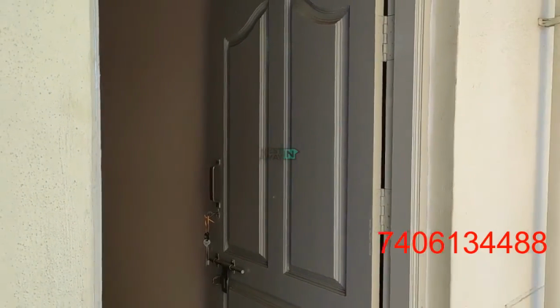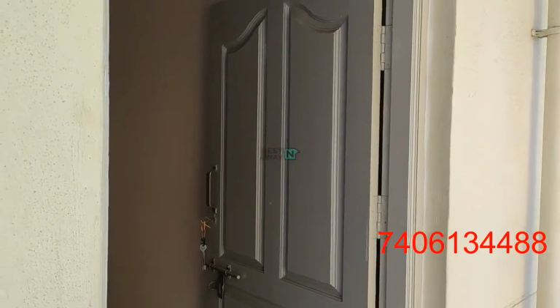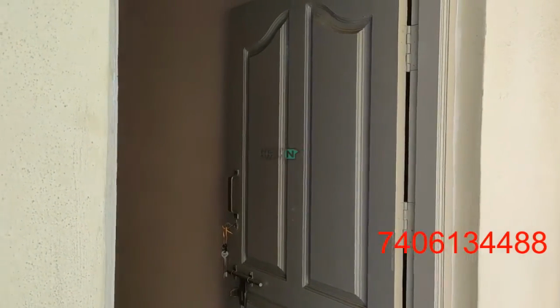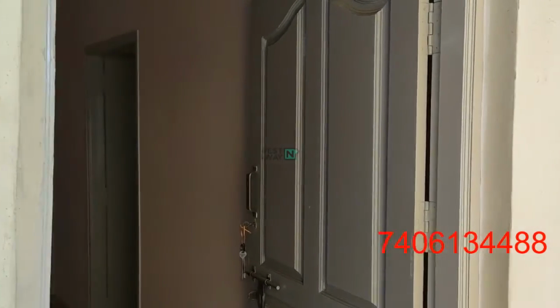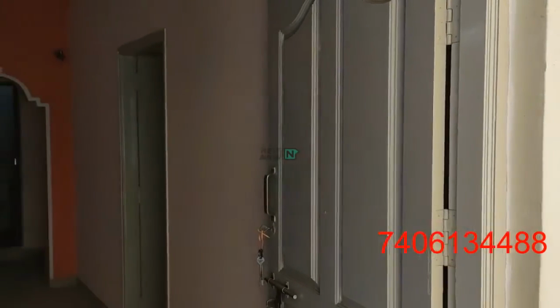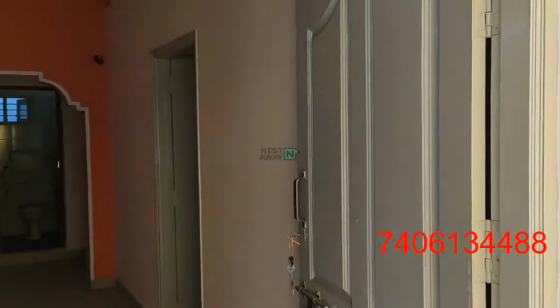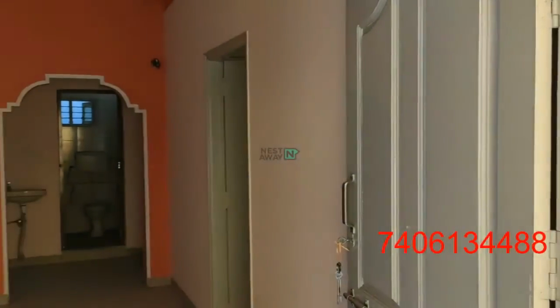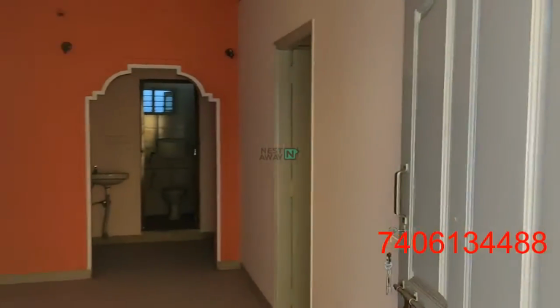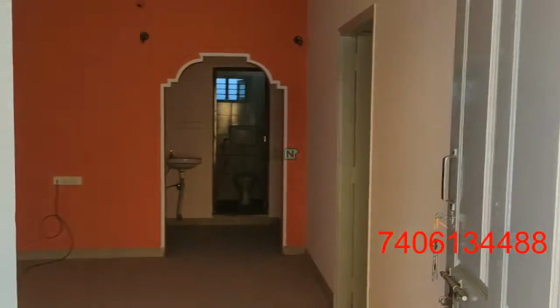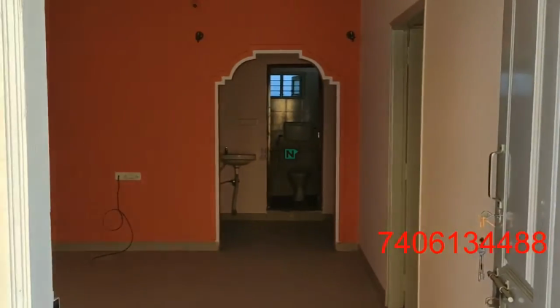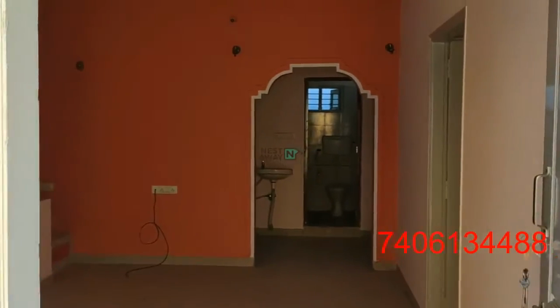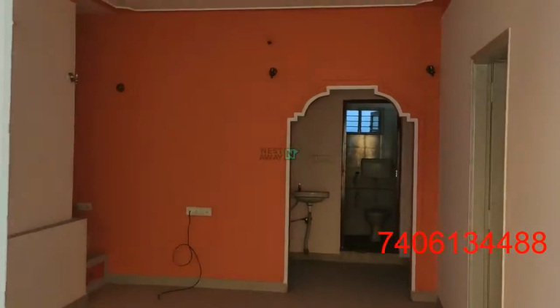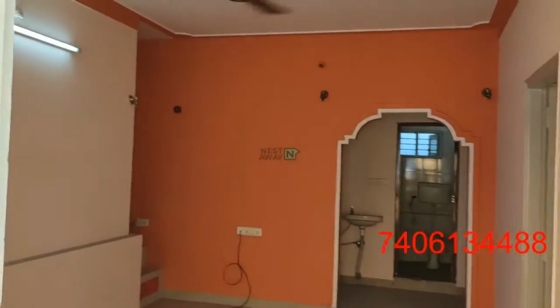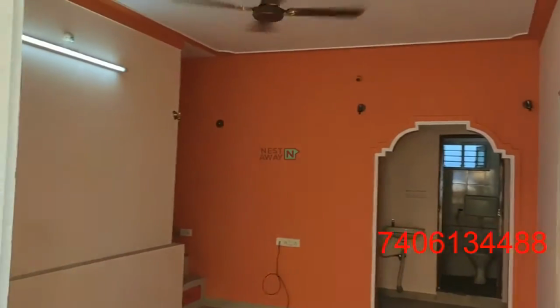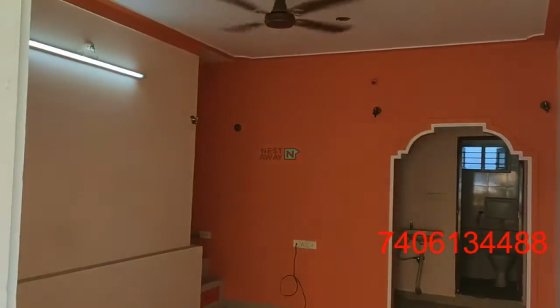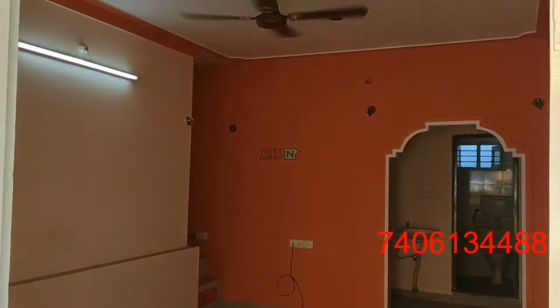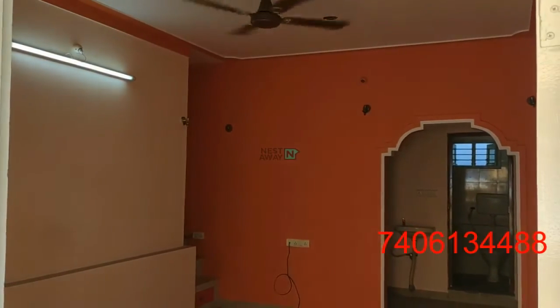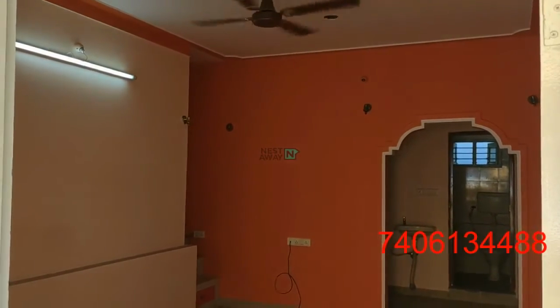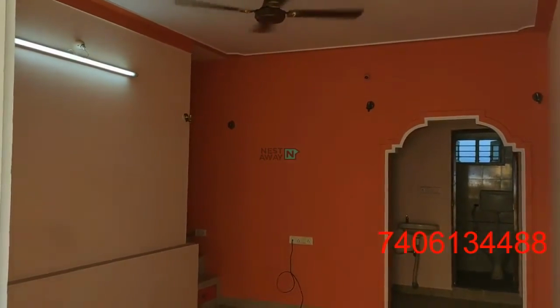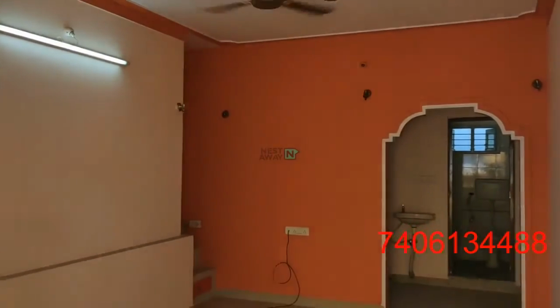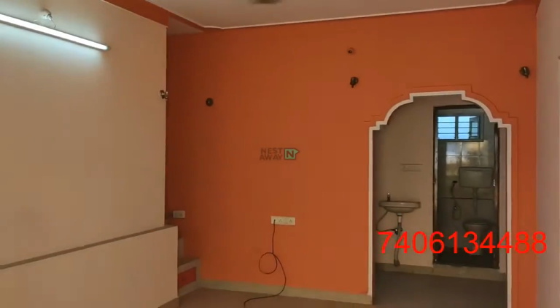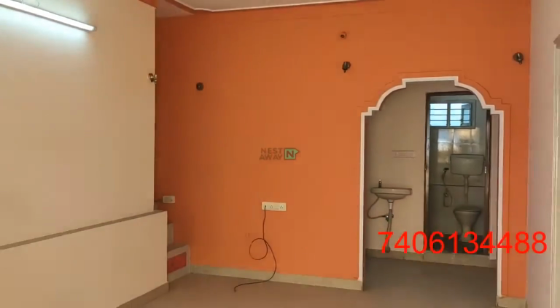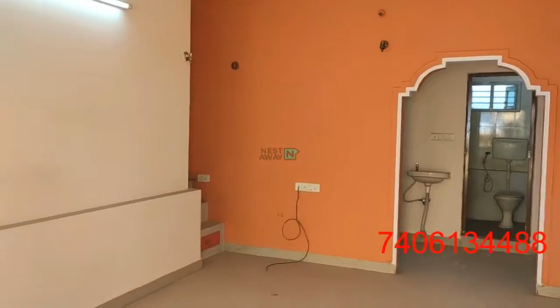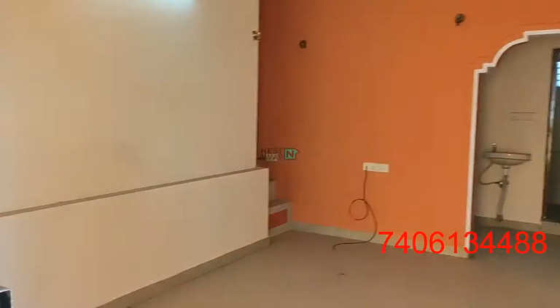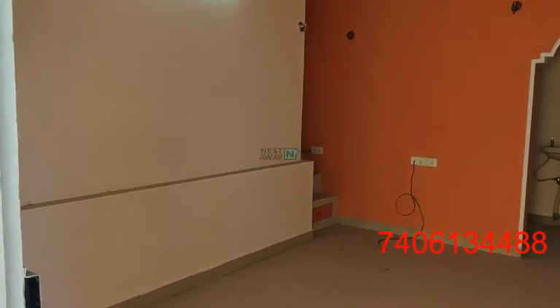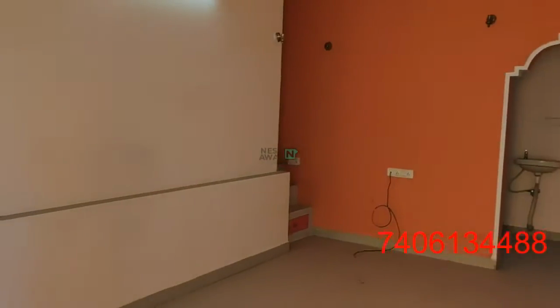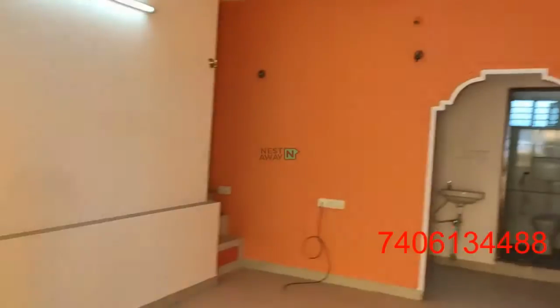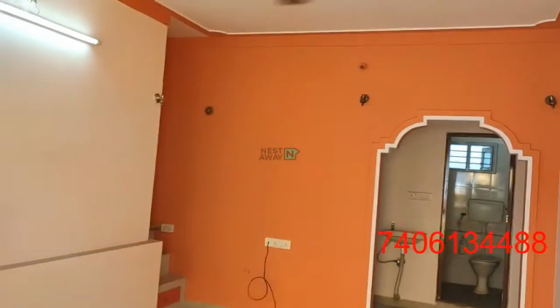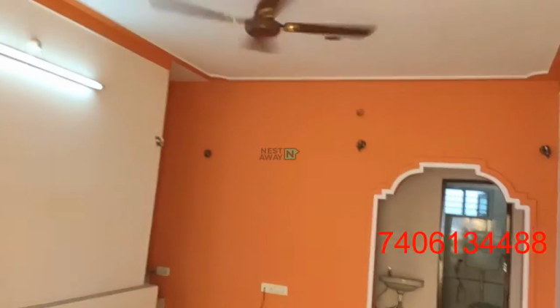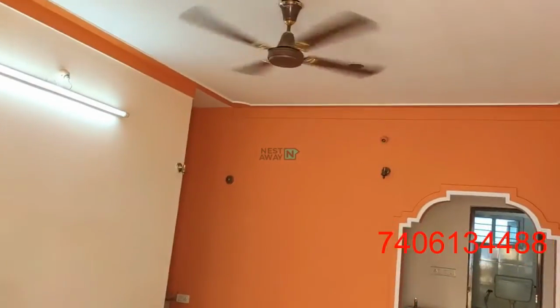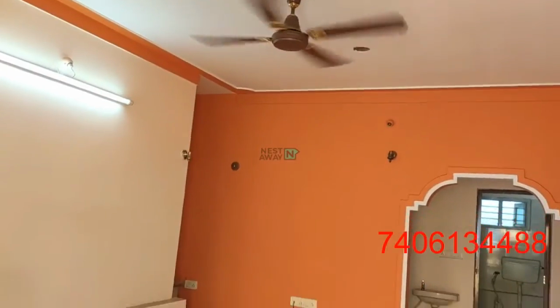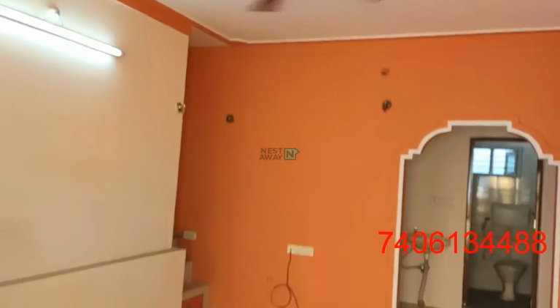This is a 2 BHK flat in Babsapalya. This is the living space, with fans and lights in working condition.